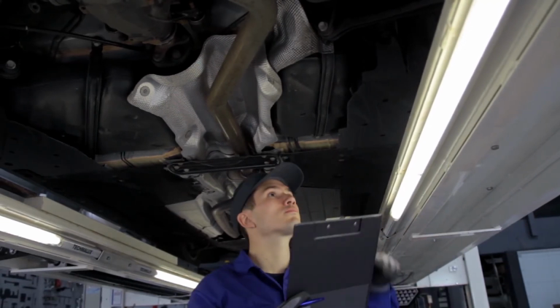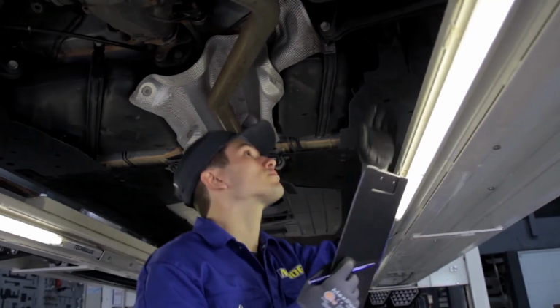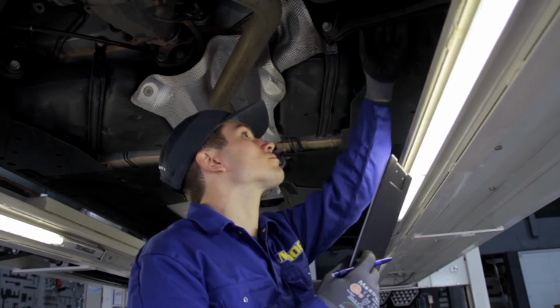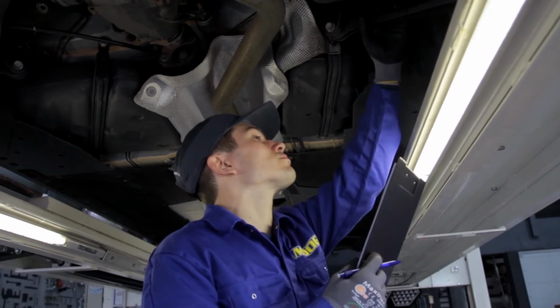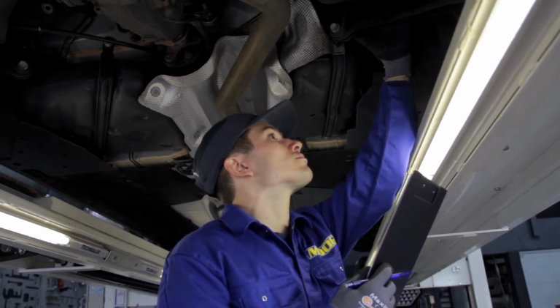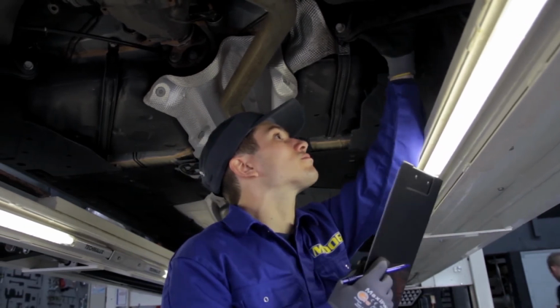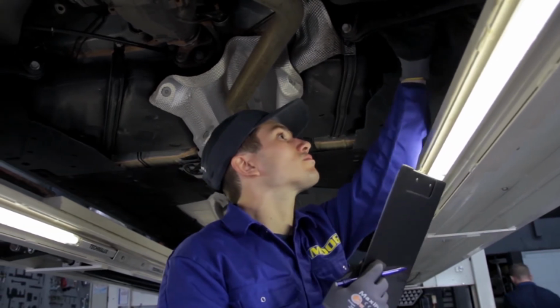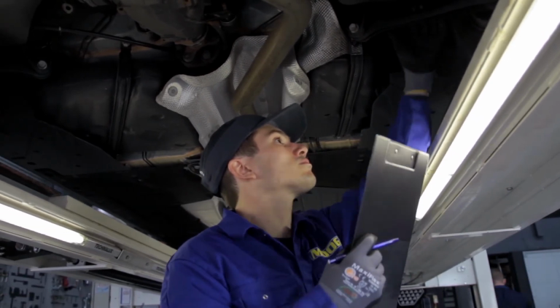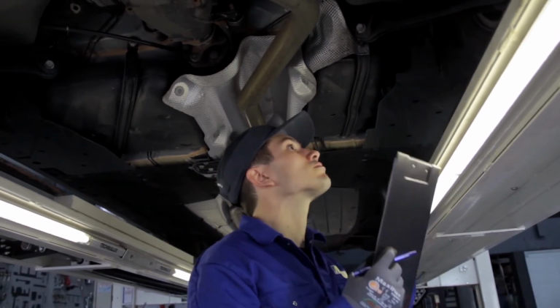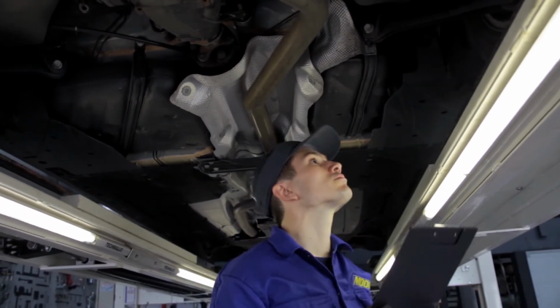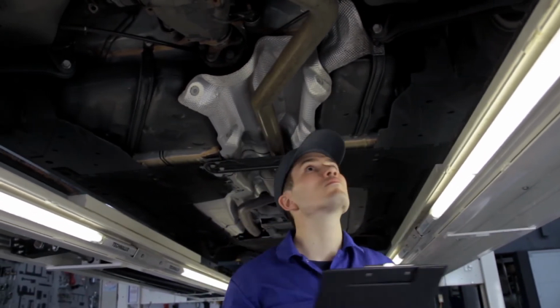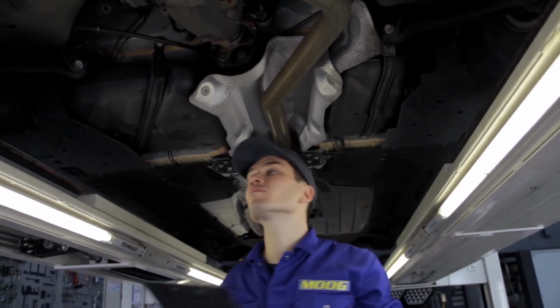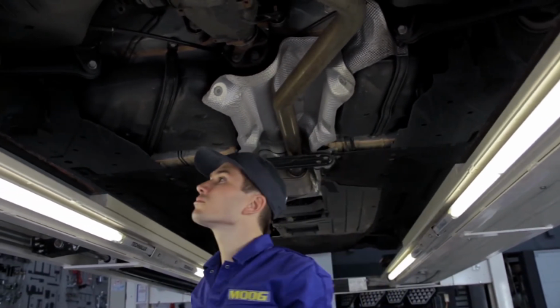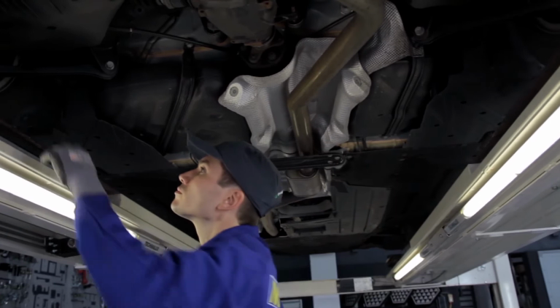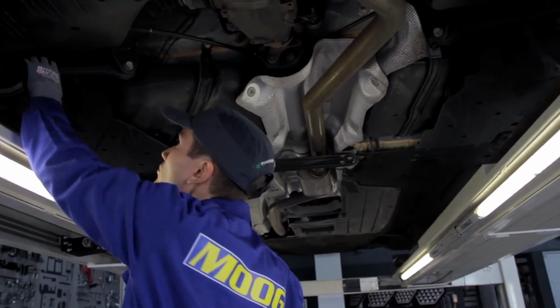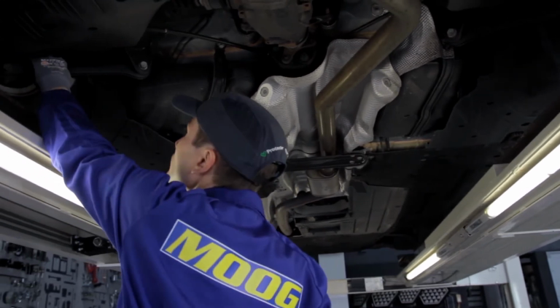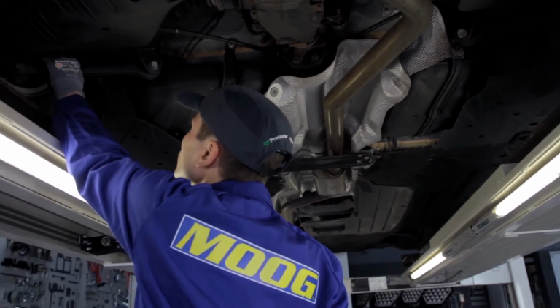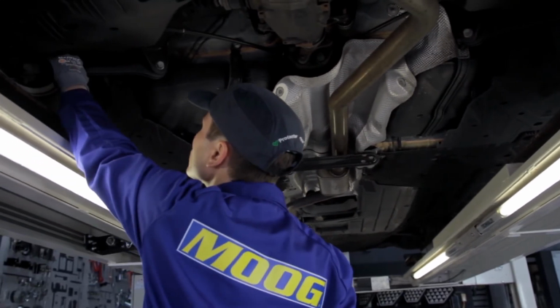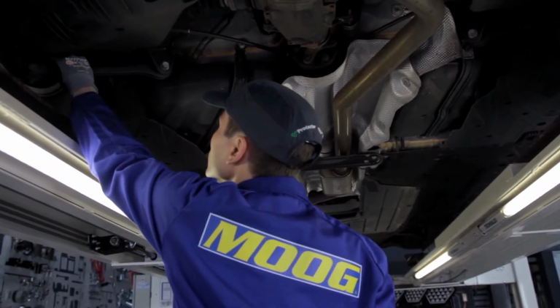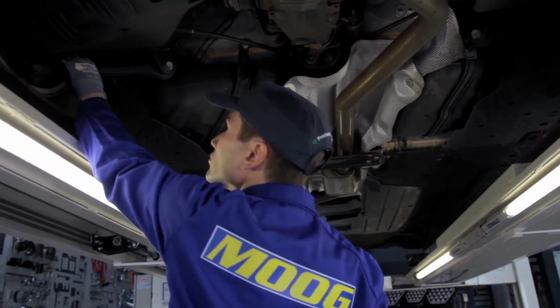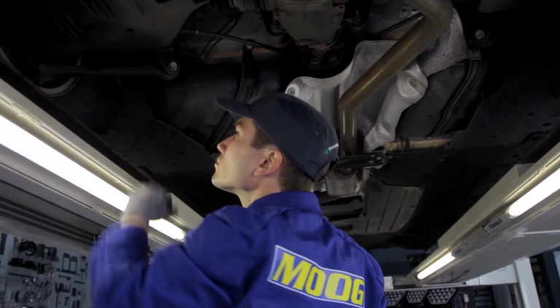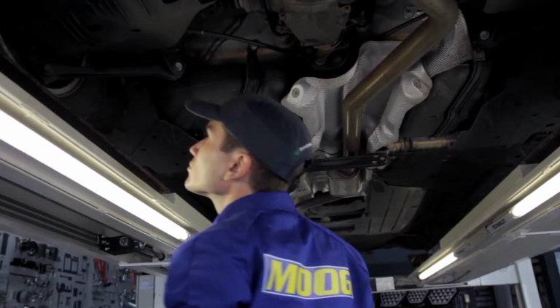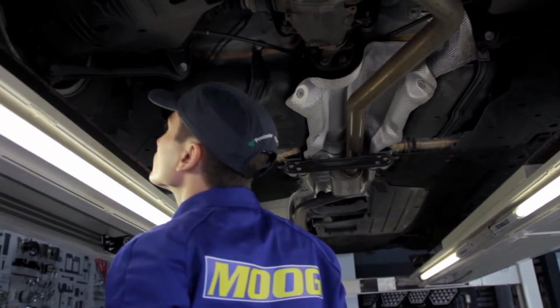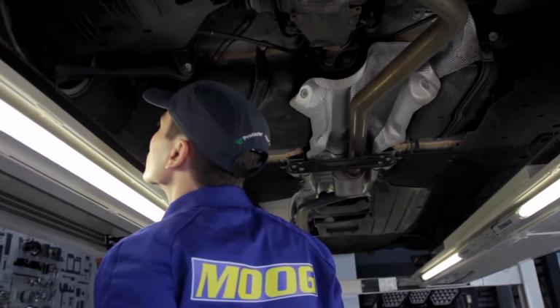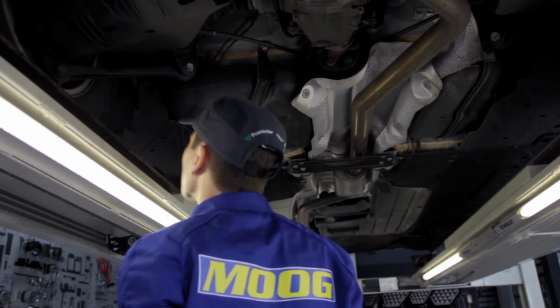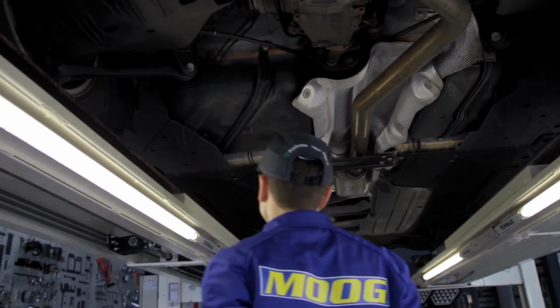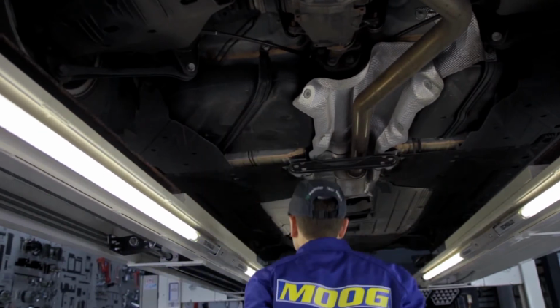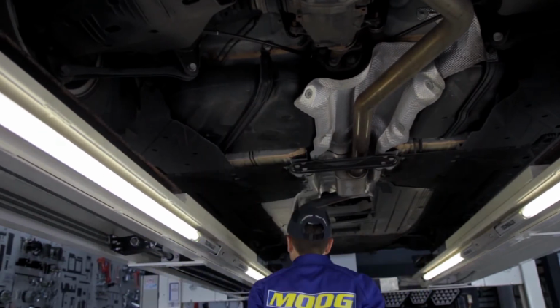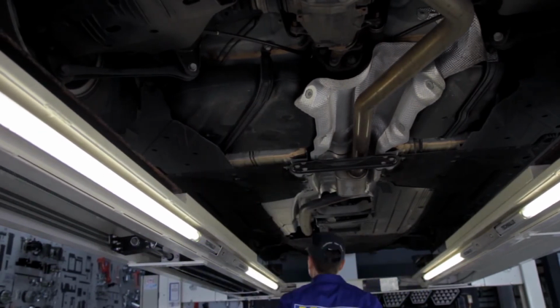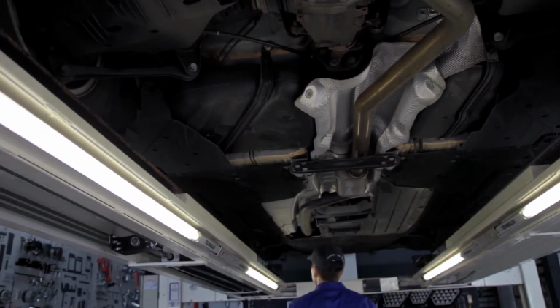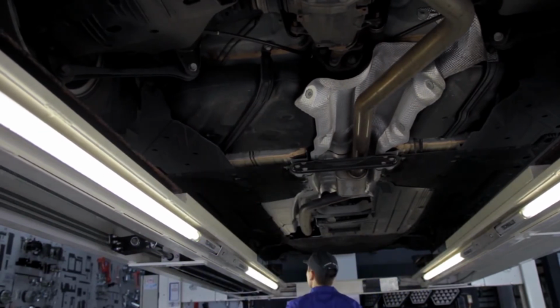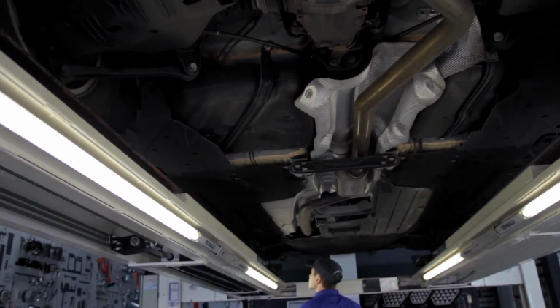Cupping is an uneven wear pattern on the tyre where some spots show excessive wear. Defective shock absorbers cause this type of wear. Check and if needed replace the shock absorbers to avoid reoccurrence.